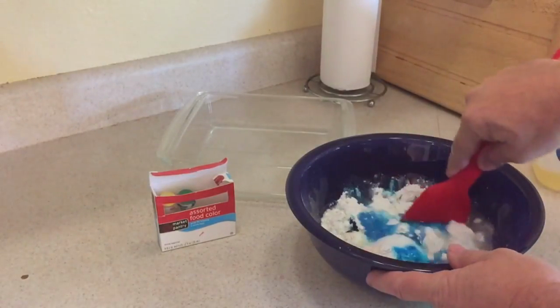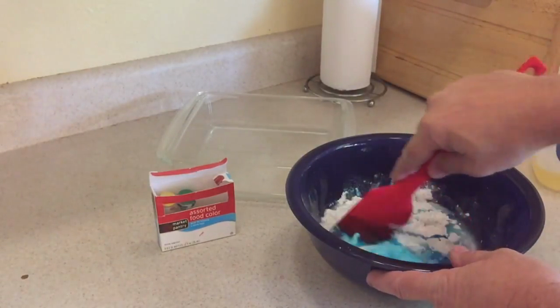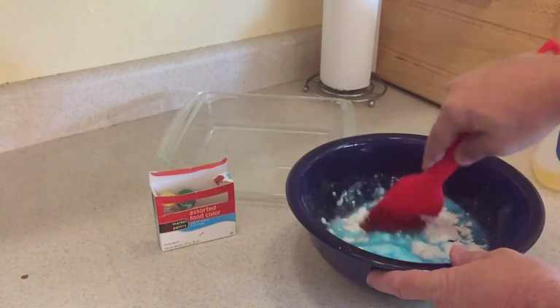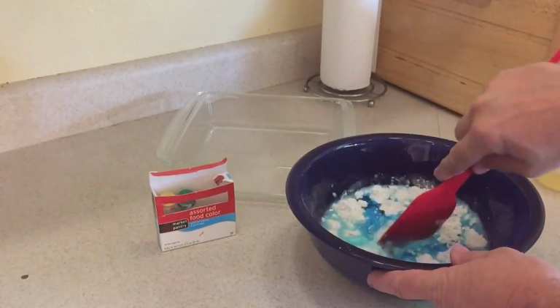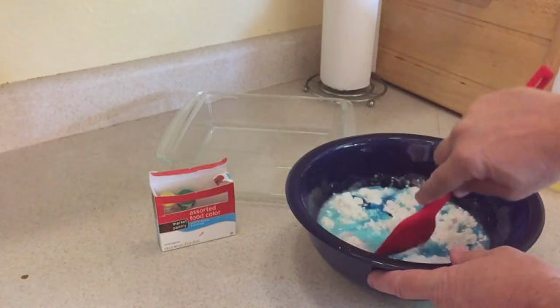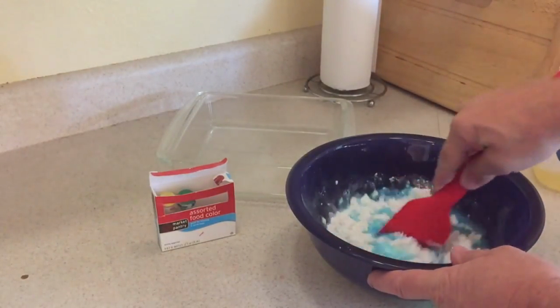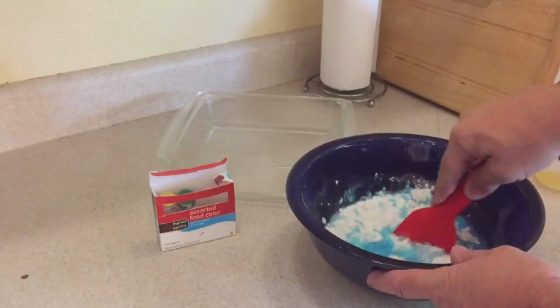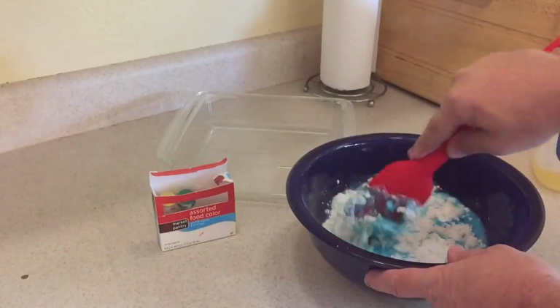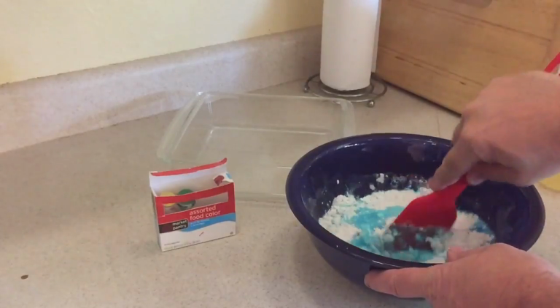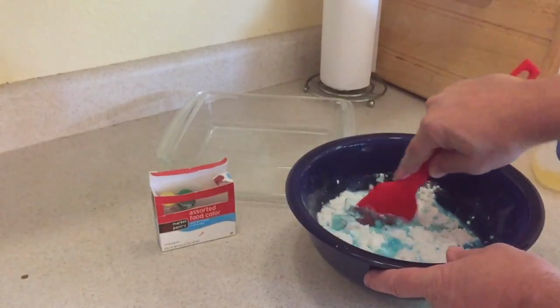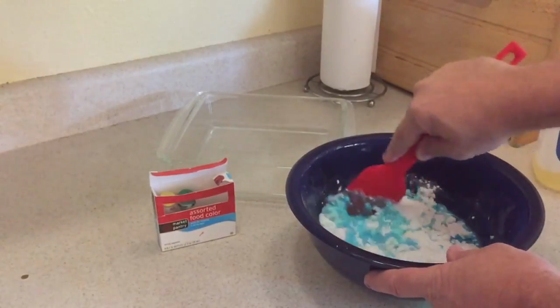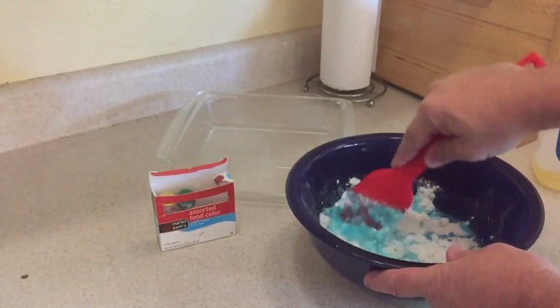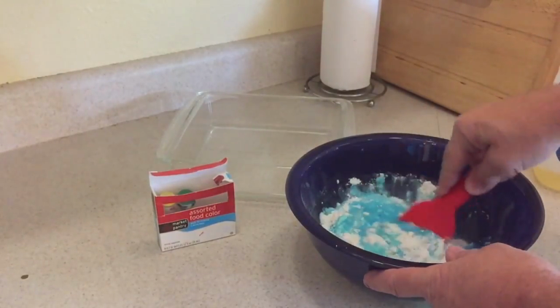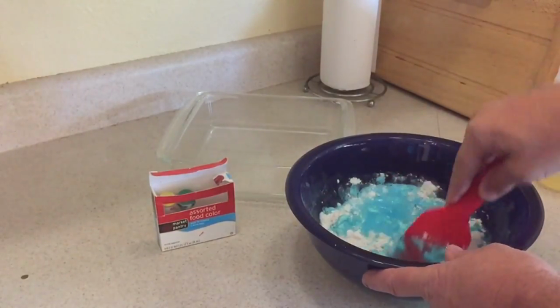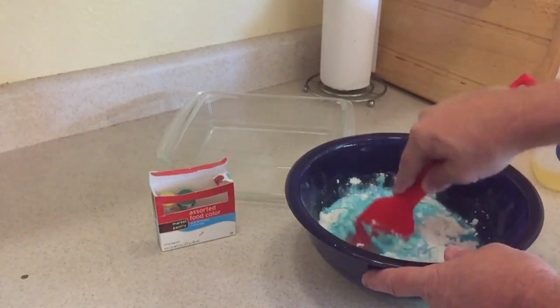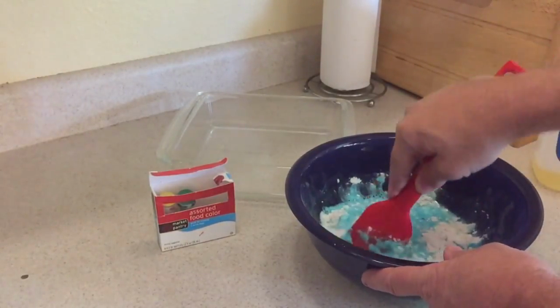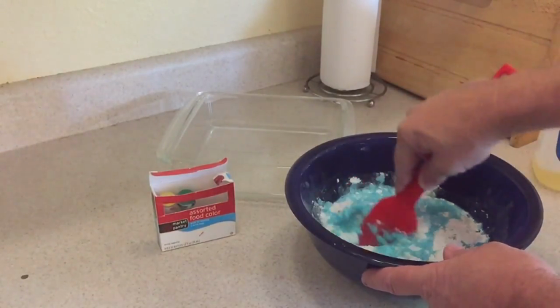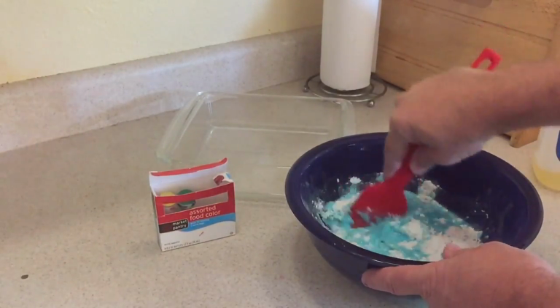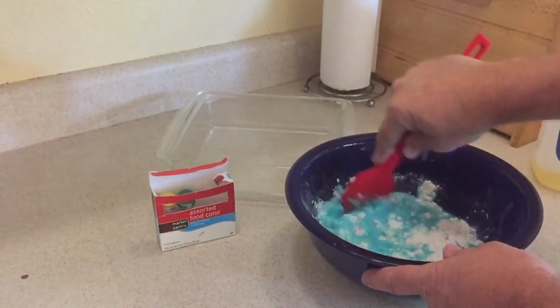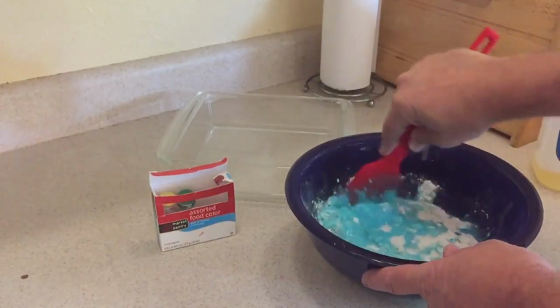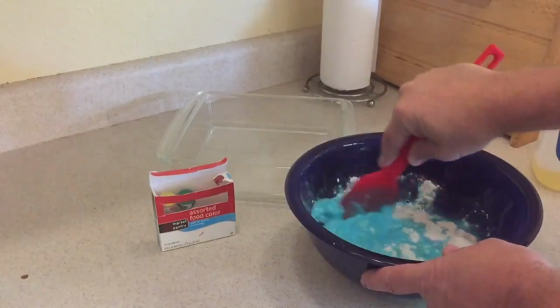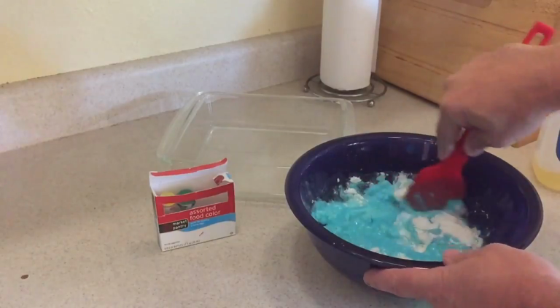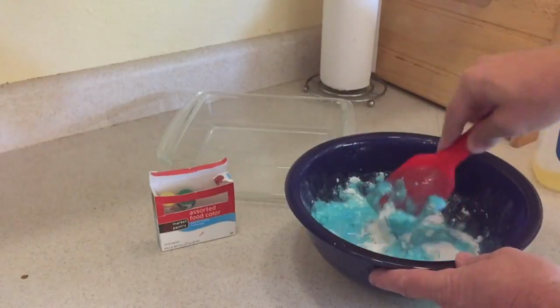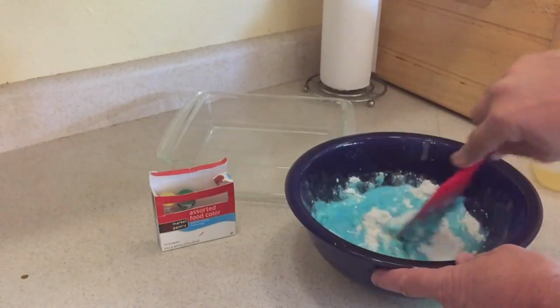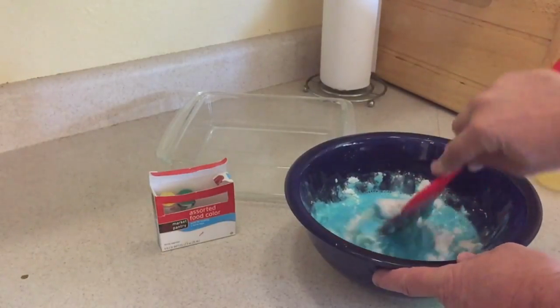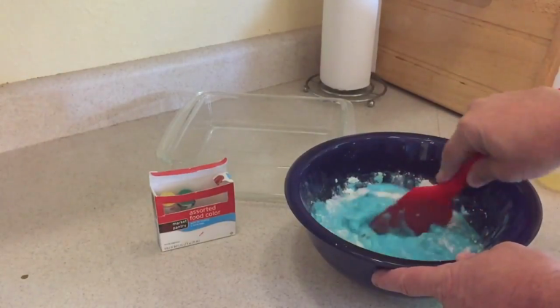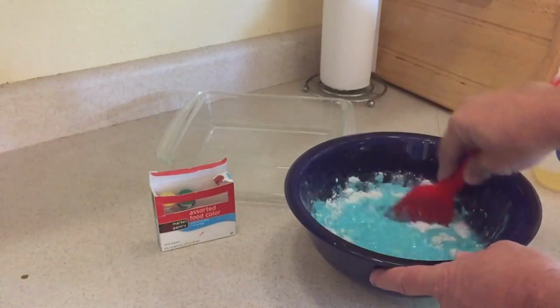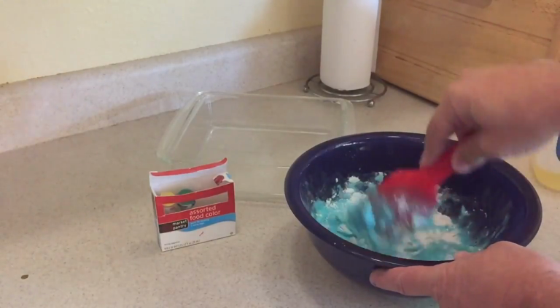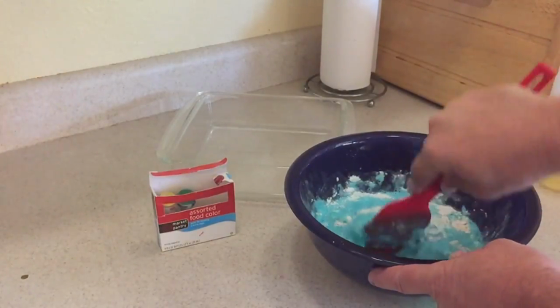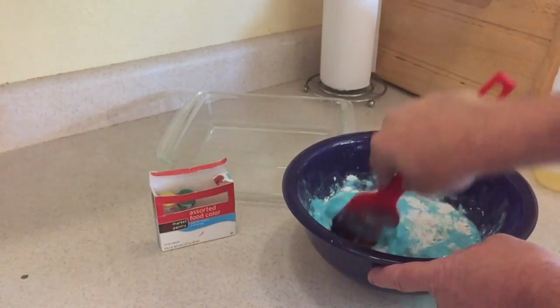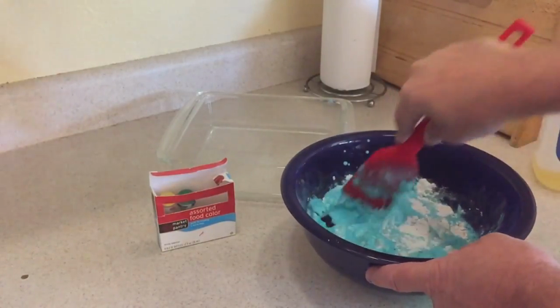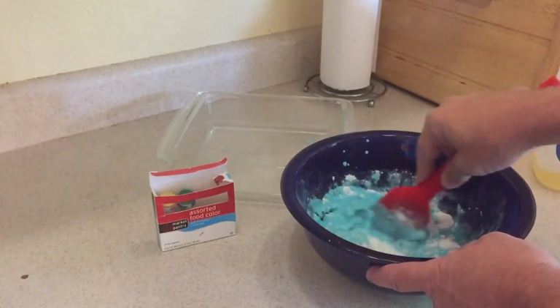And then you're going to stir it. You're going to want to stir it until there are no more lumps — you do not want any lumps in it. So it might take a little while. Stir it up and get it completely stirred, and then I'll check back after I get all the lumps out.